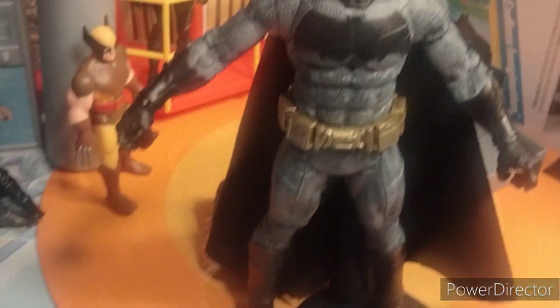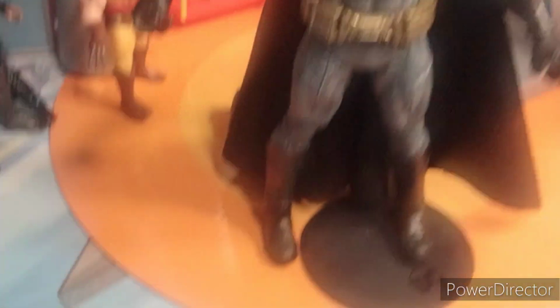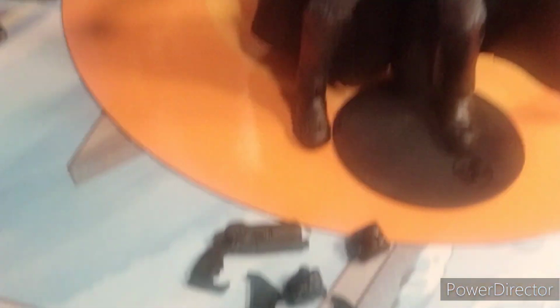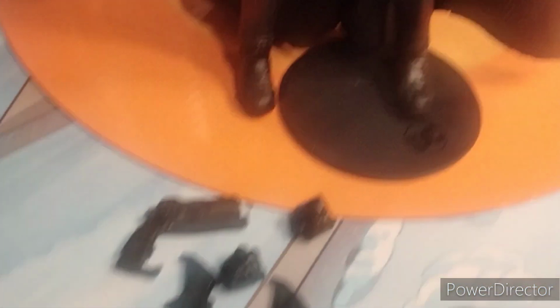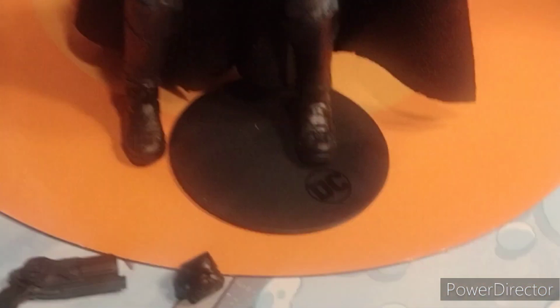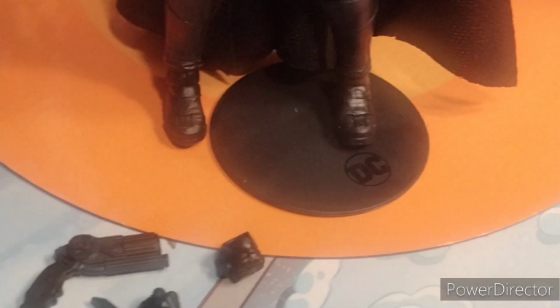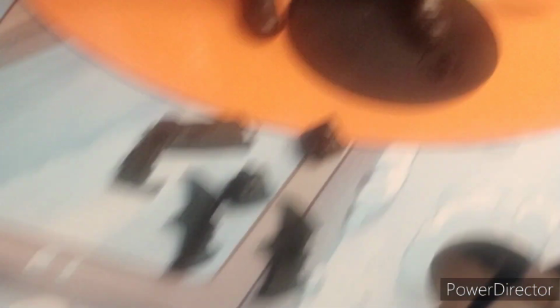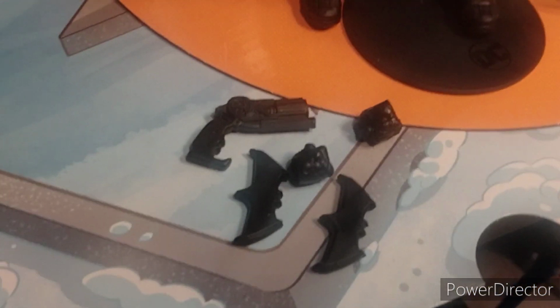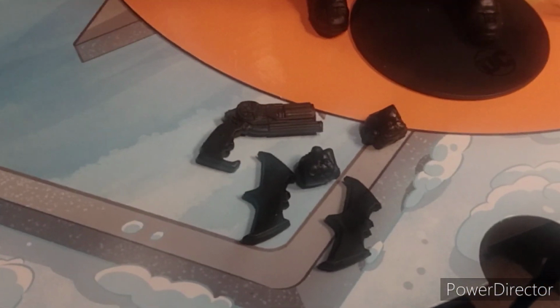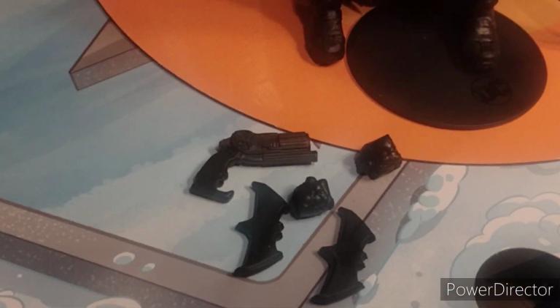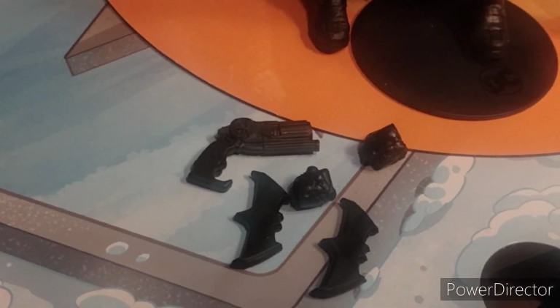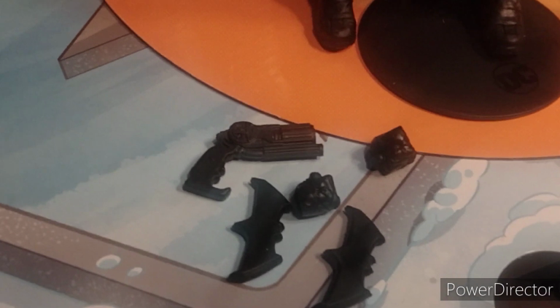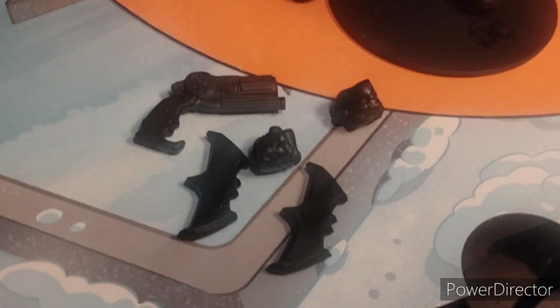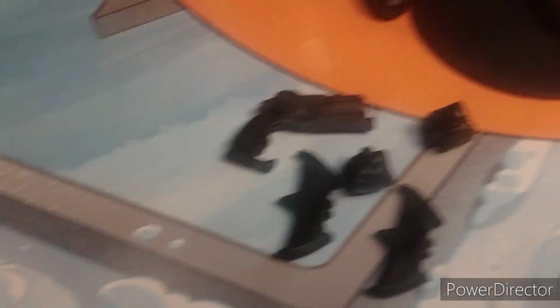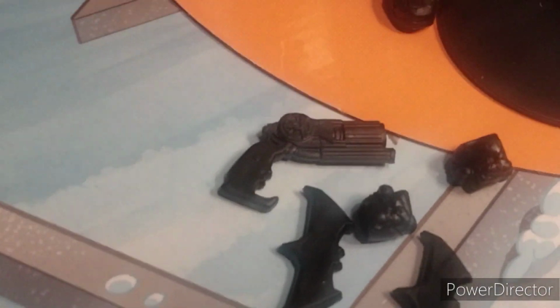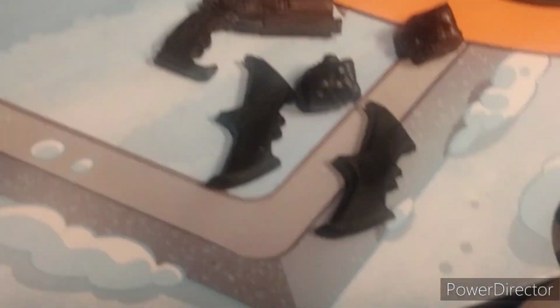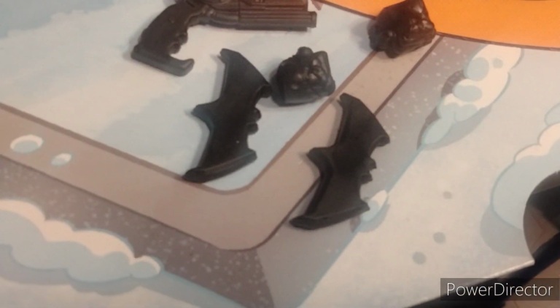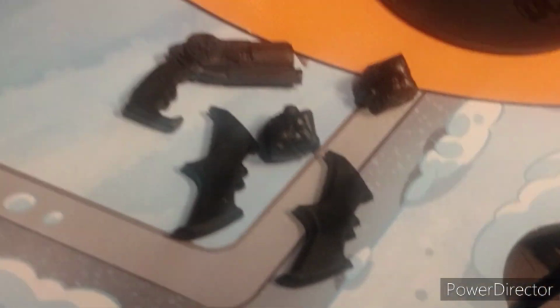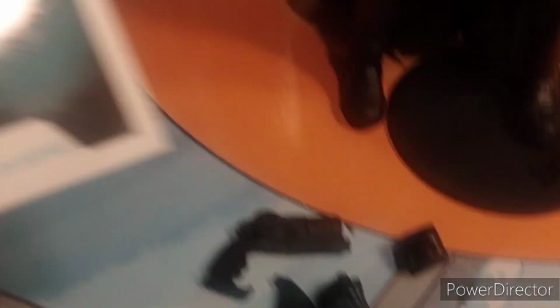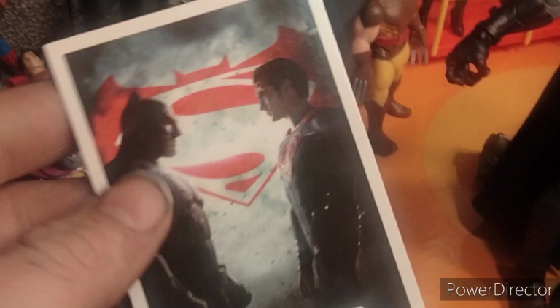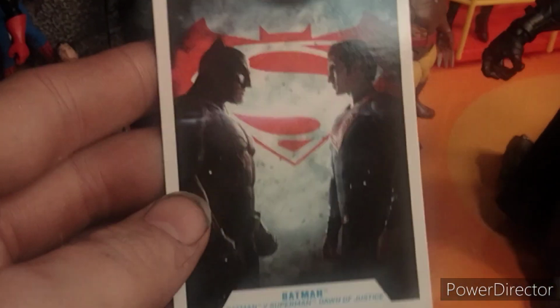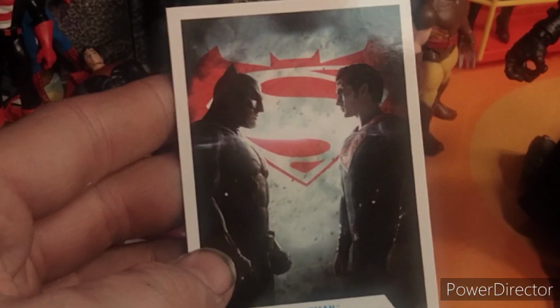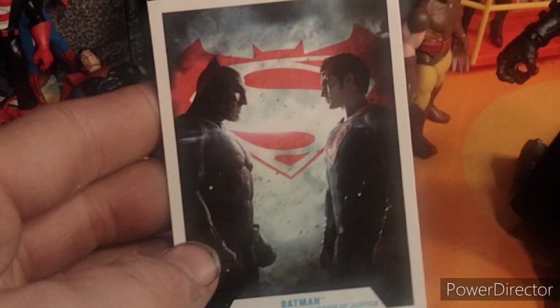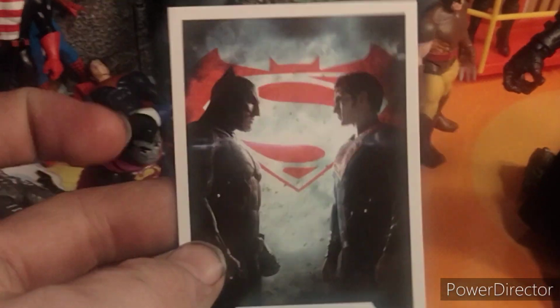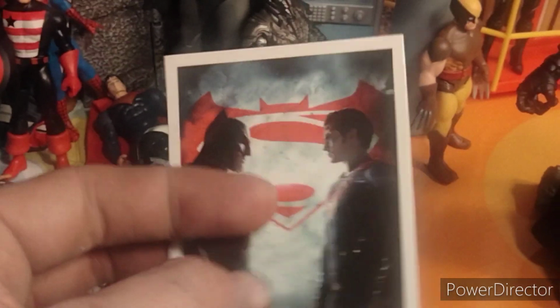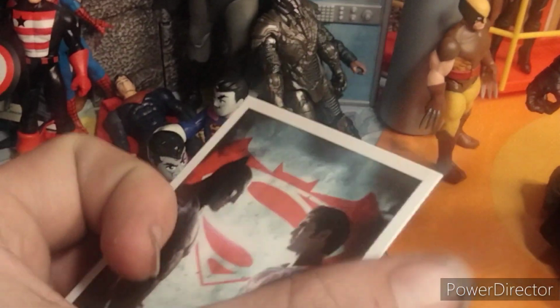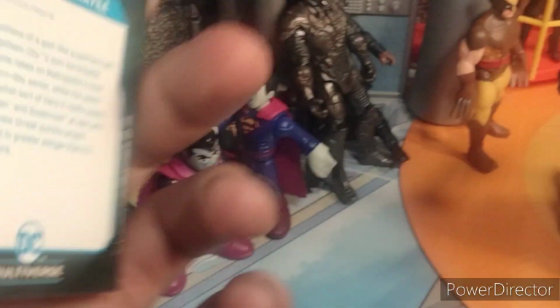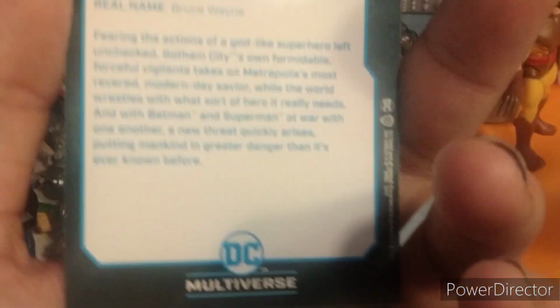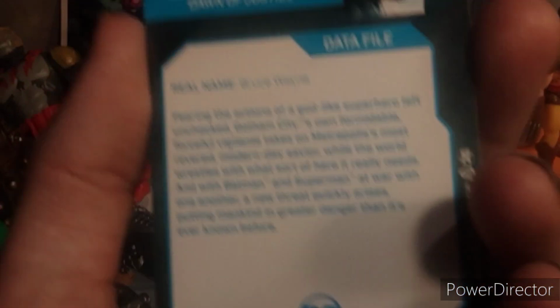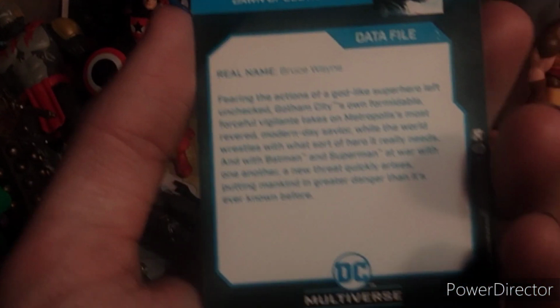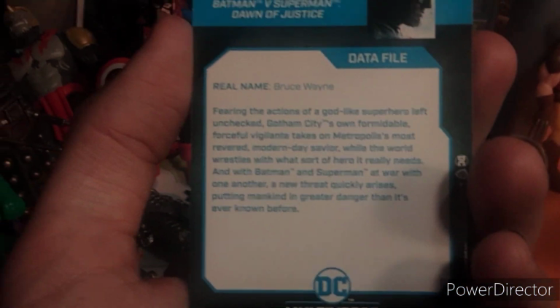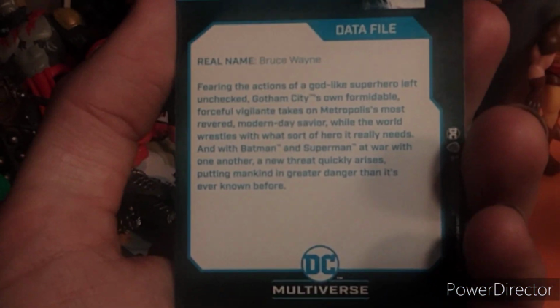Here we have Batman out of the box. You get the grapnel gun, two fists, two batarangs, a trading card, and a base. You get a lot of accessories with this Batman, which is pretty cool. And on the back there you do have a bio from Batman vs. Superman.